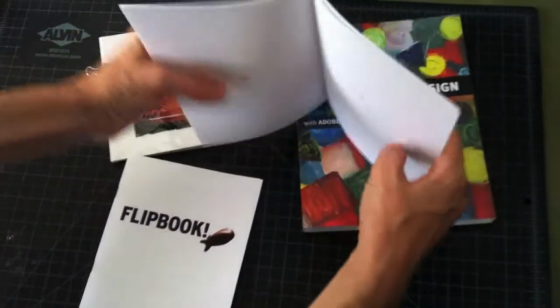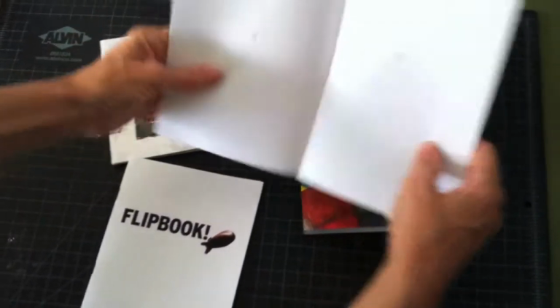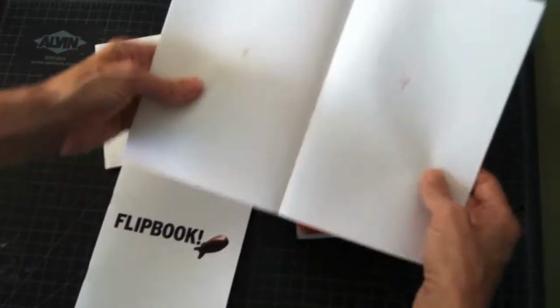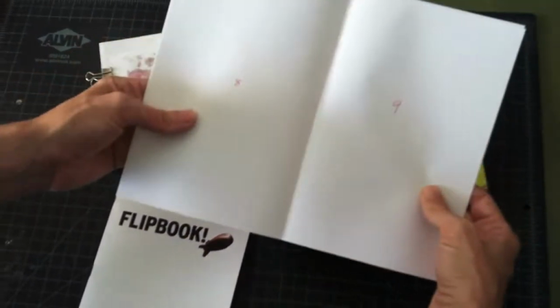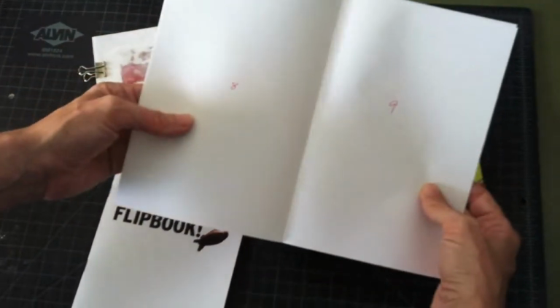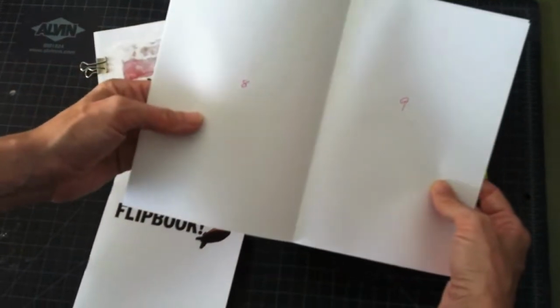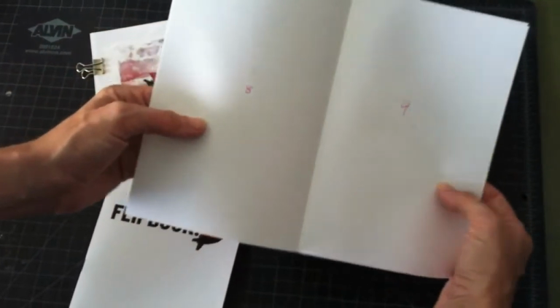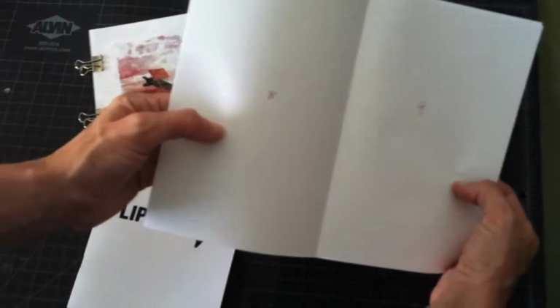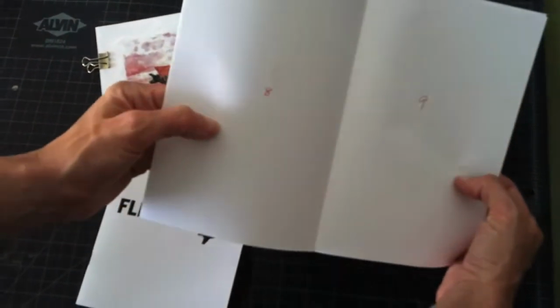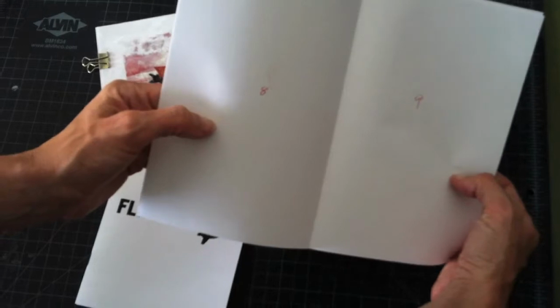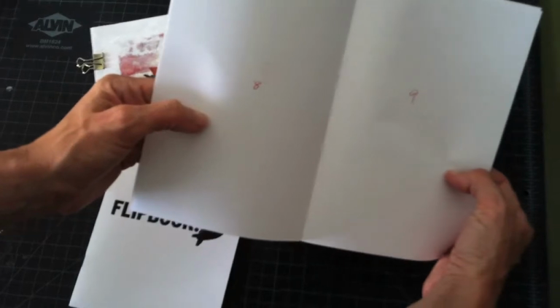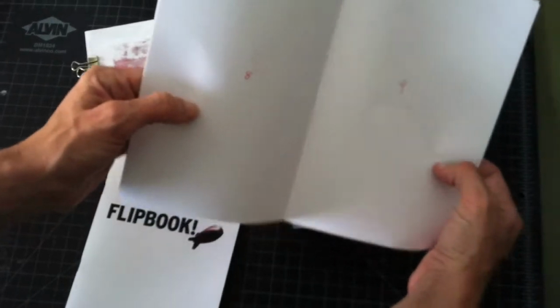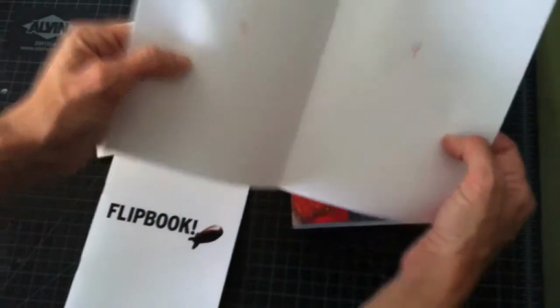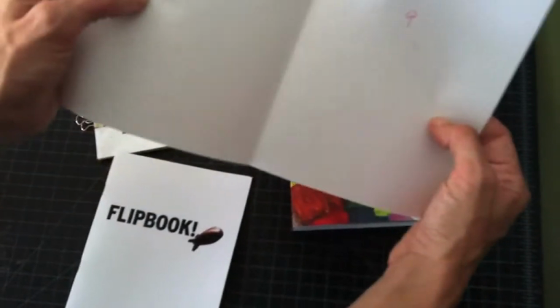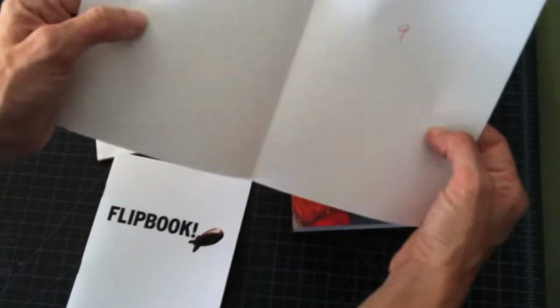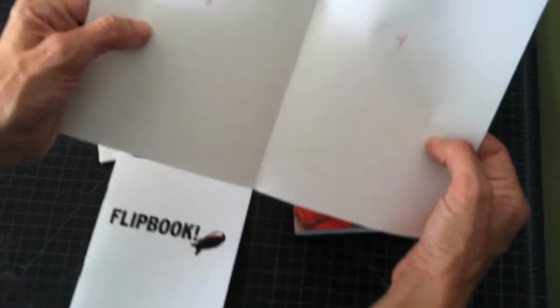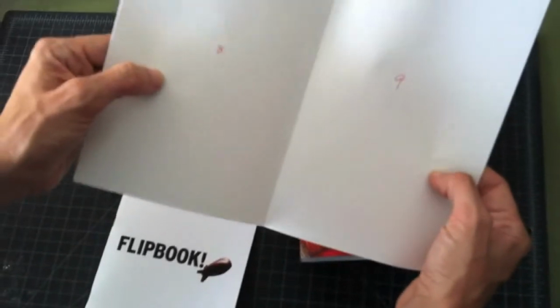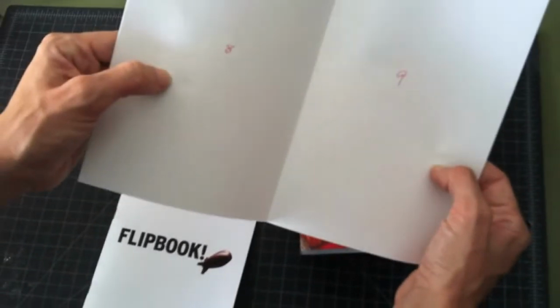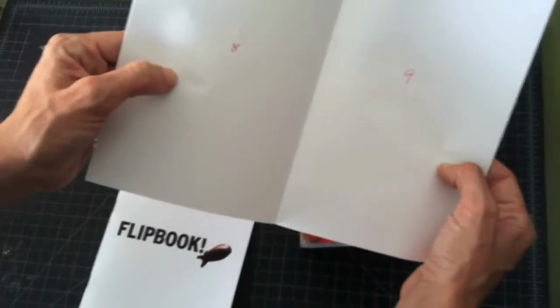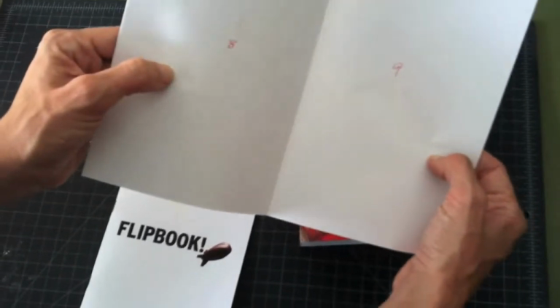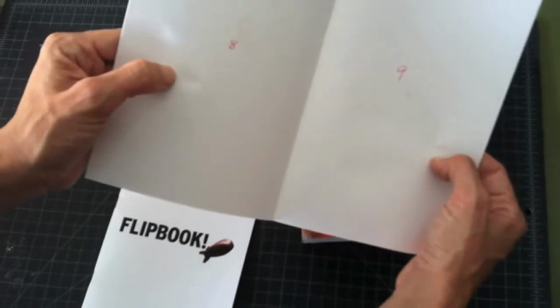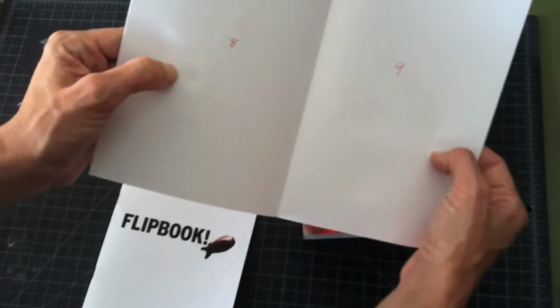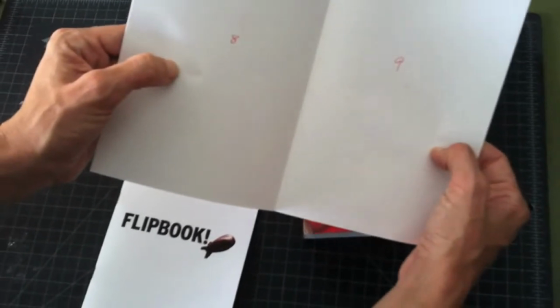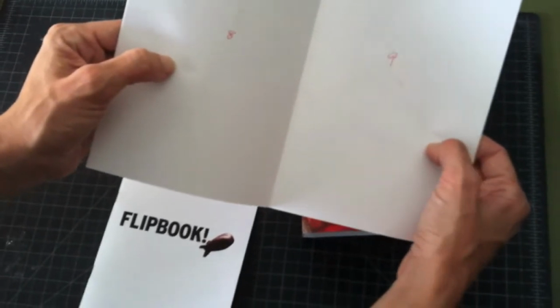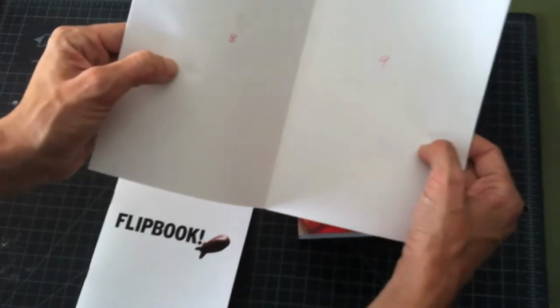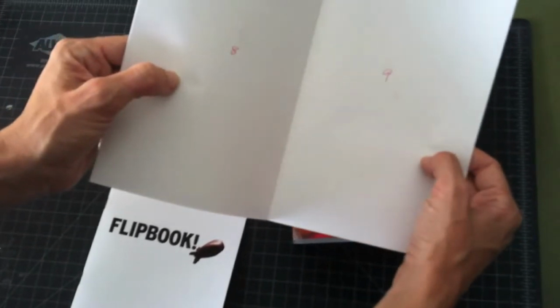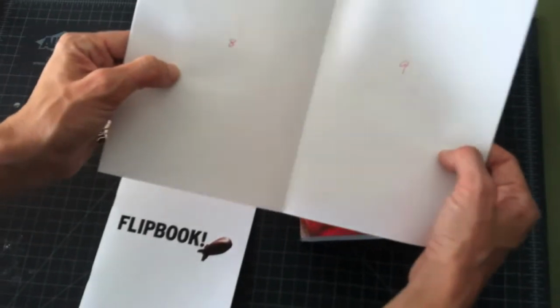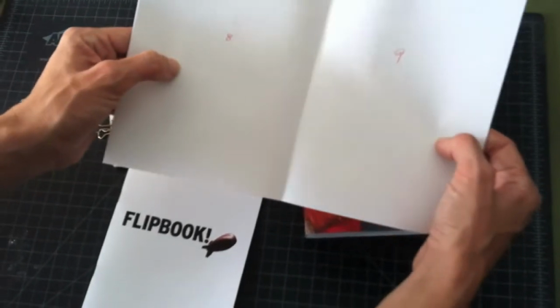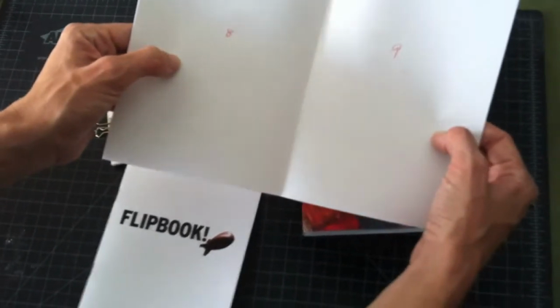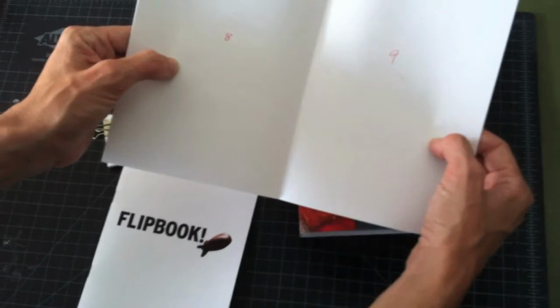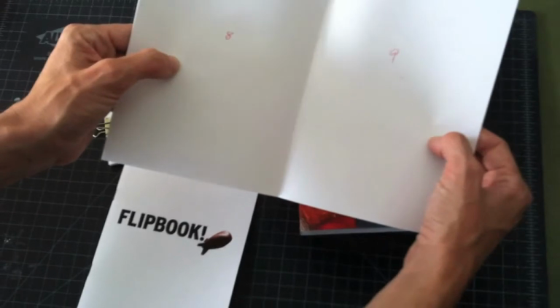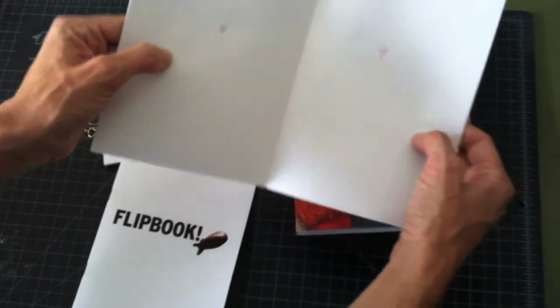The center spread is always going to be the middle two pages, and they're always going to be facing one another — you'll see that when you get to the program using InDesign.